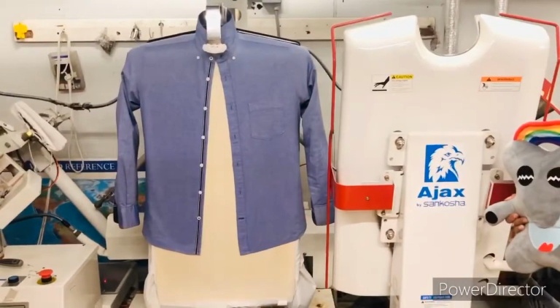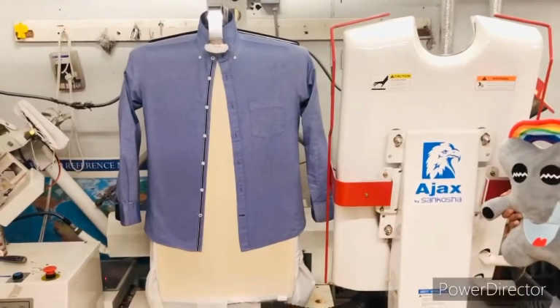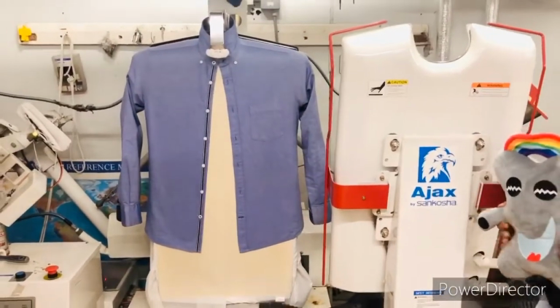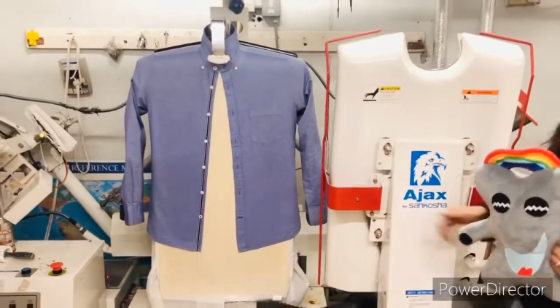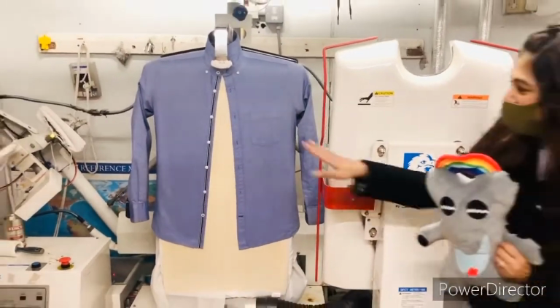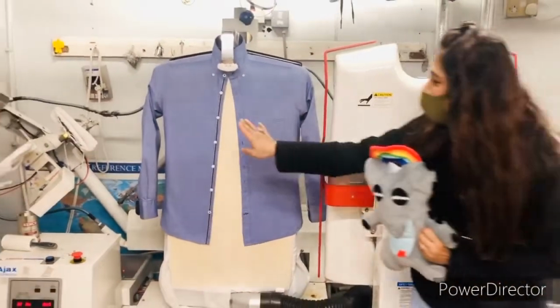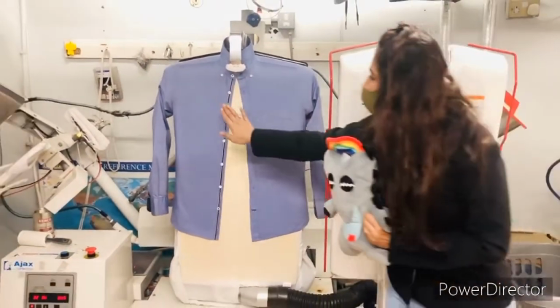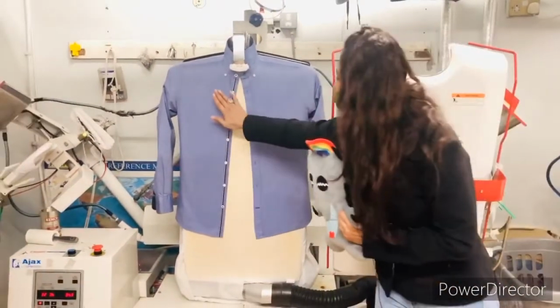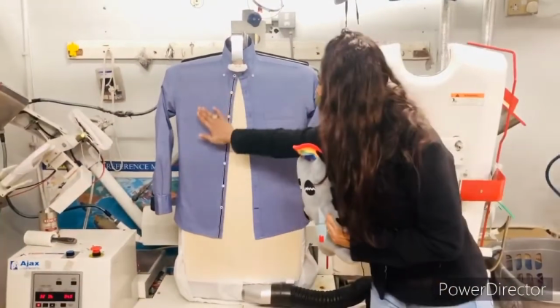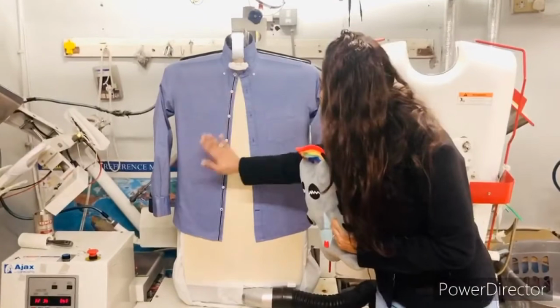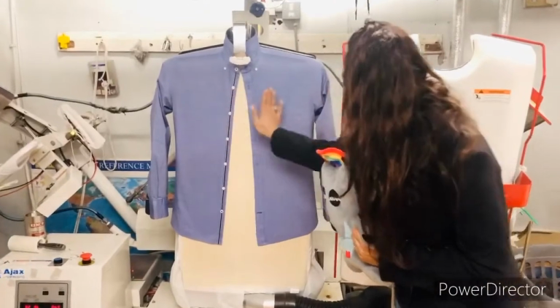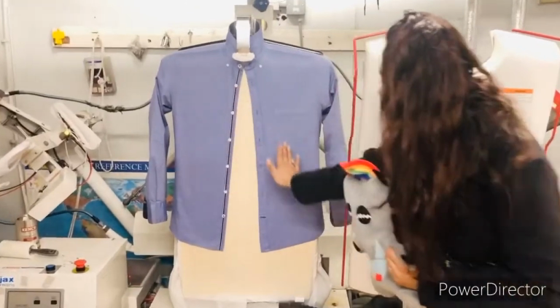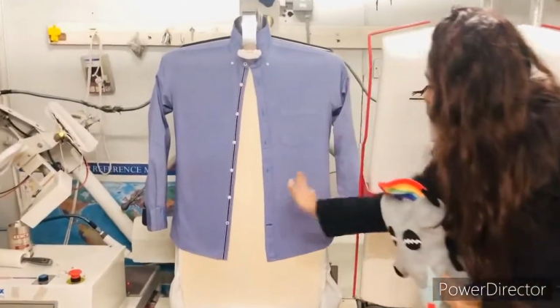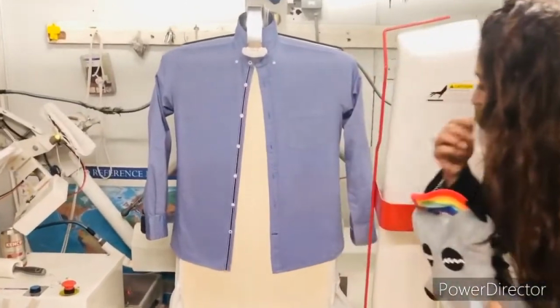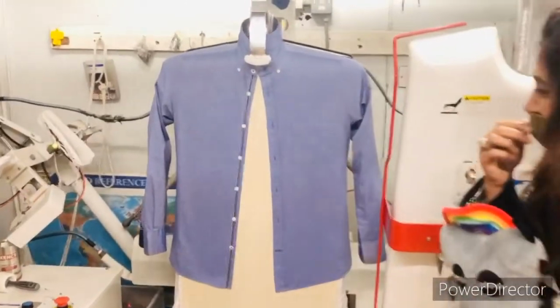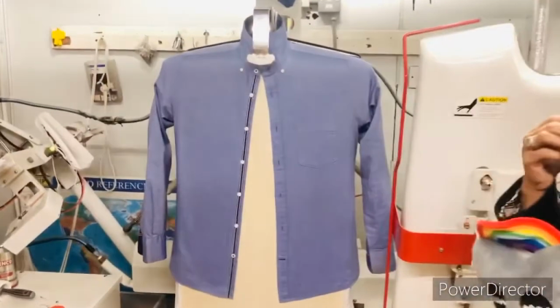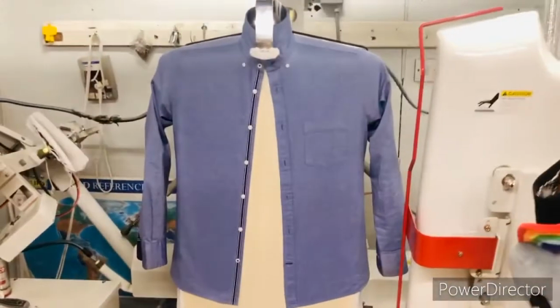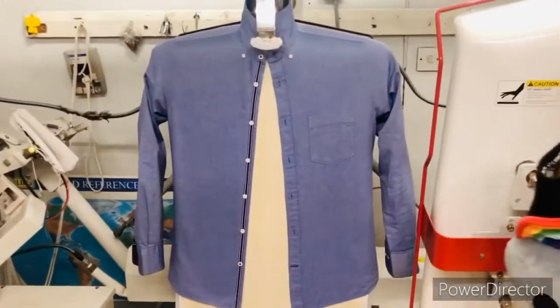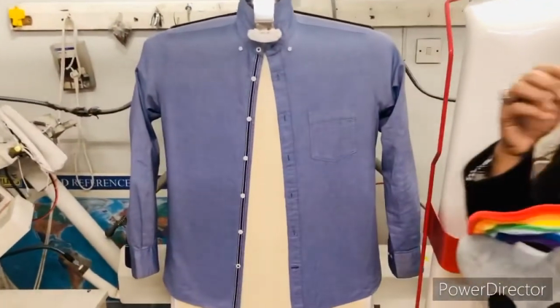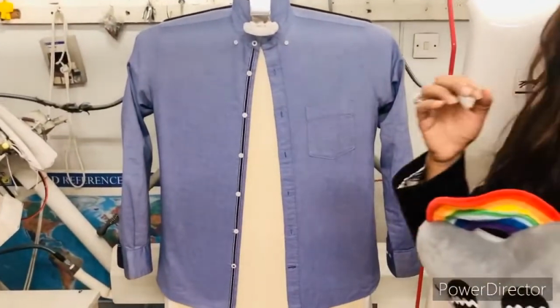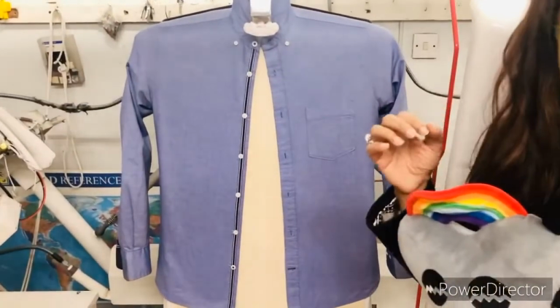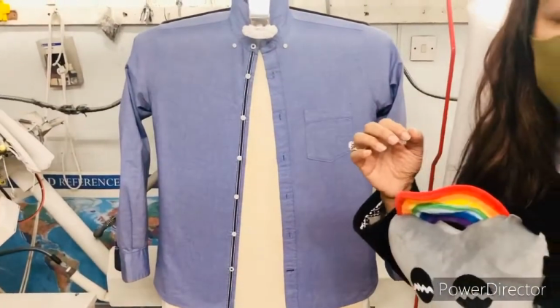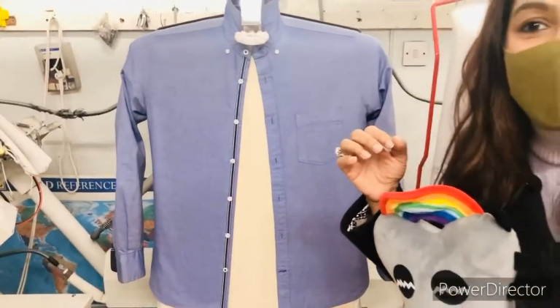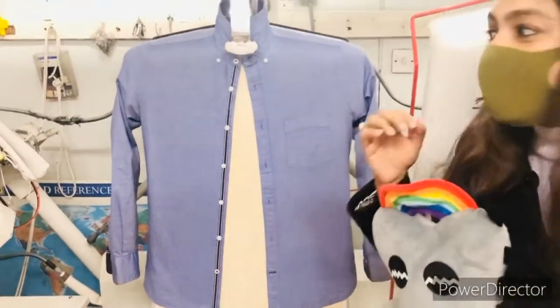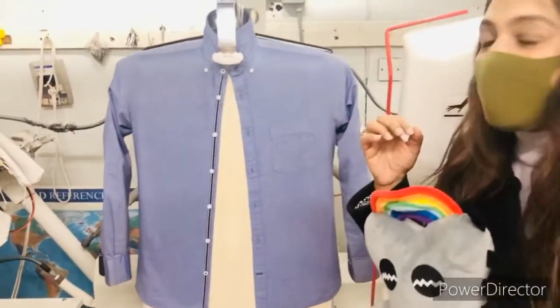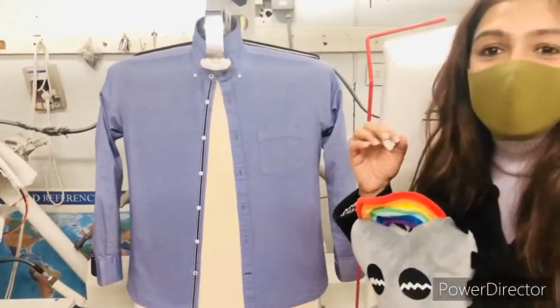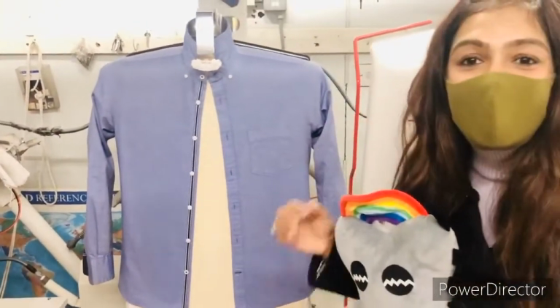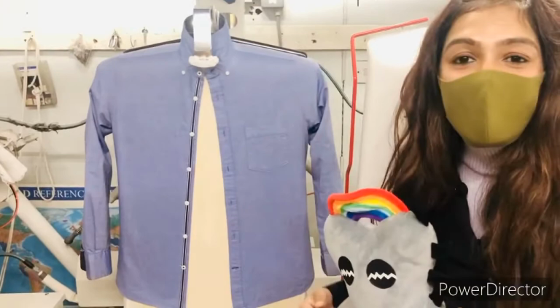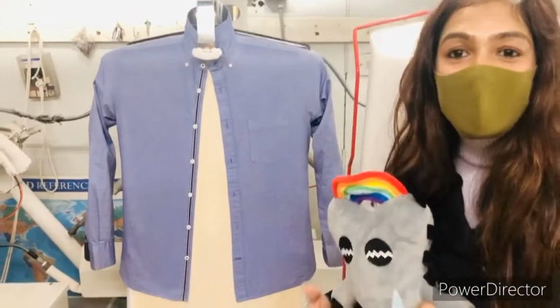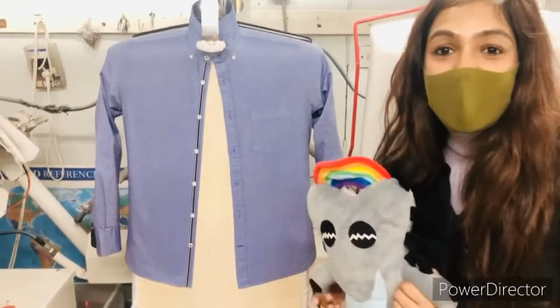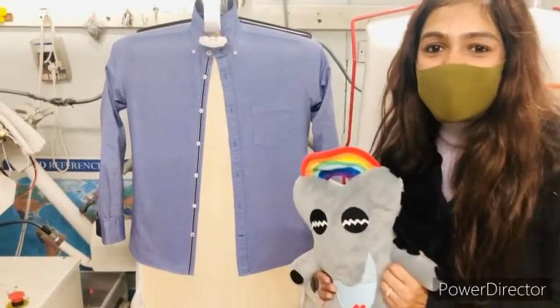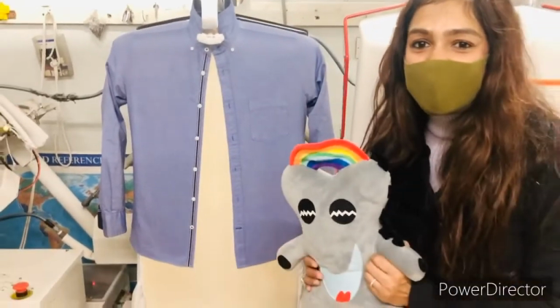Wow, the creases have all come out and the shirt looks nice and ready for the next step.